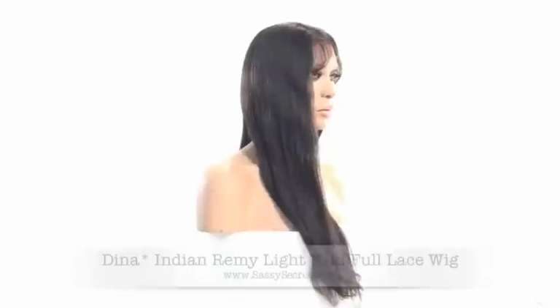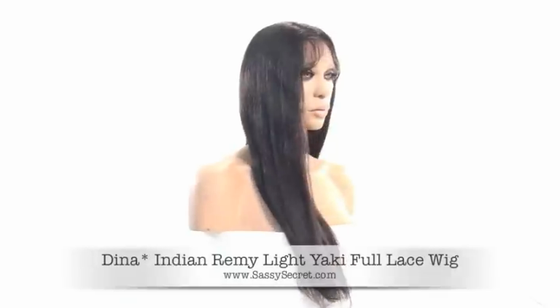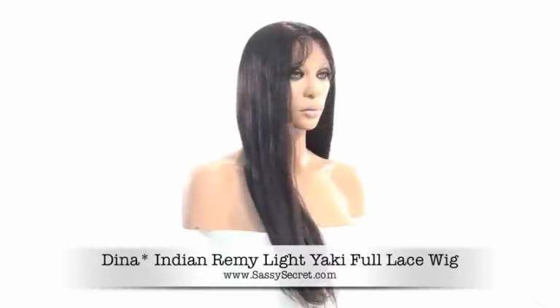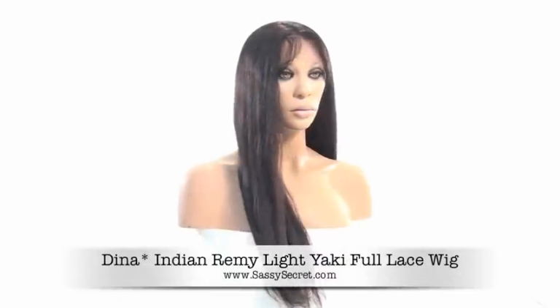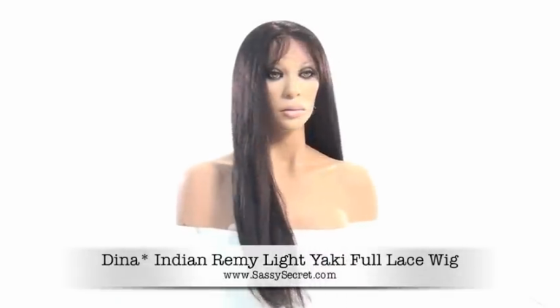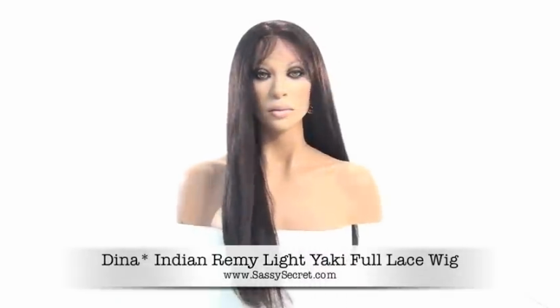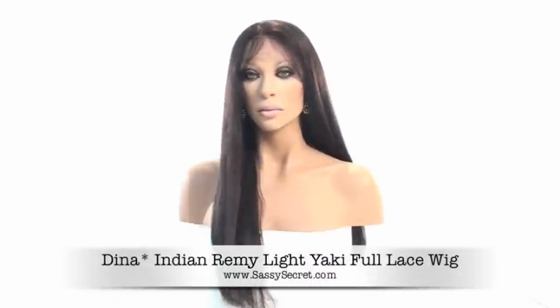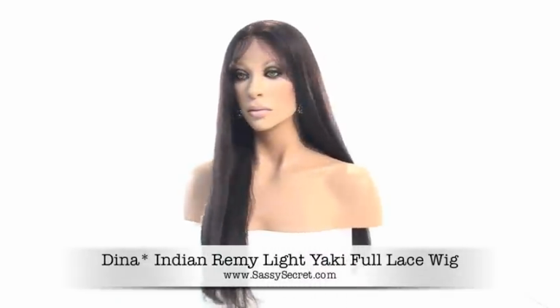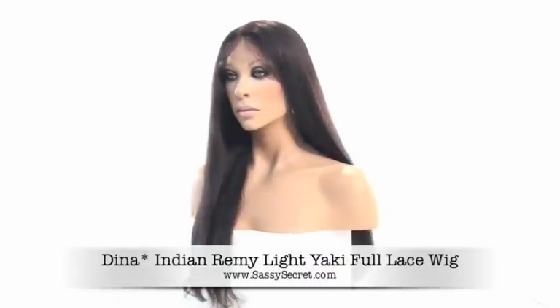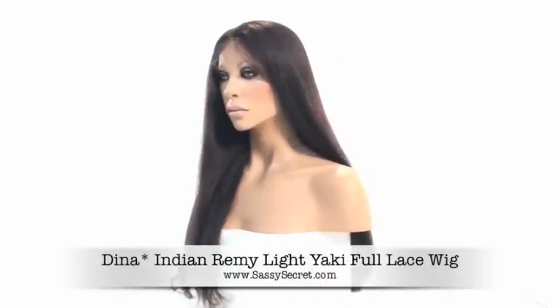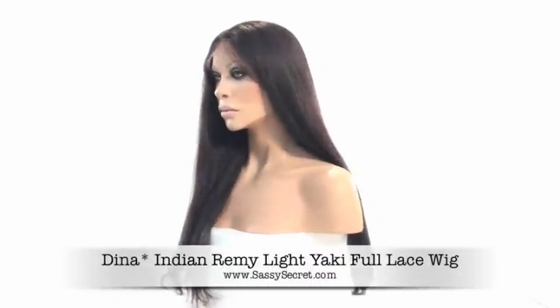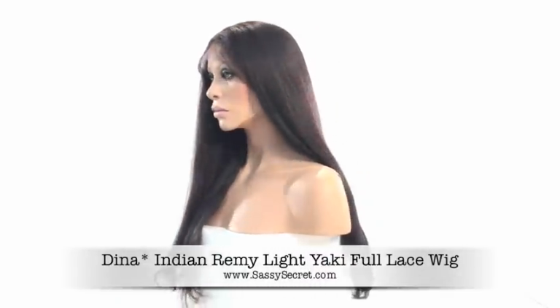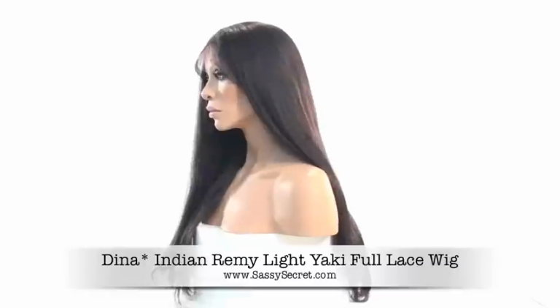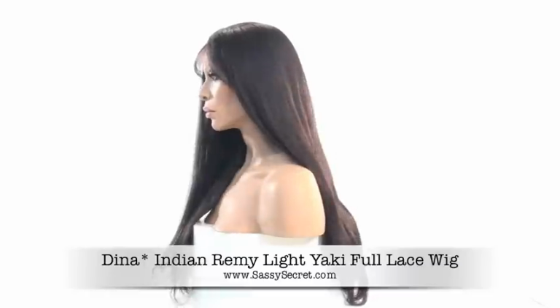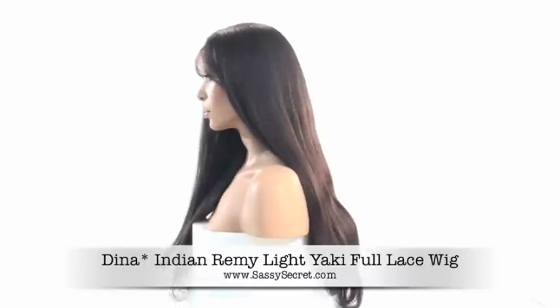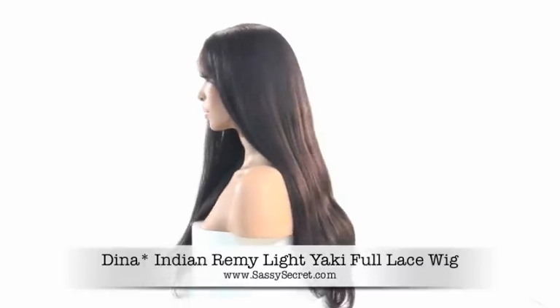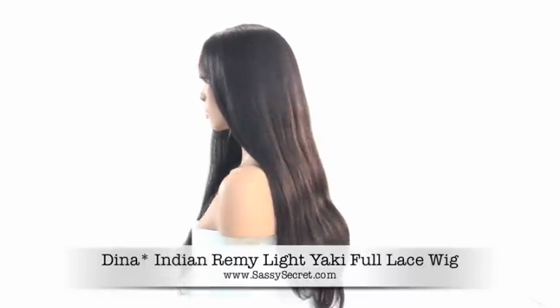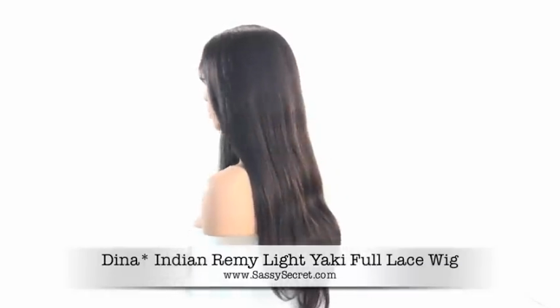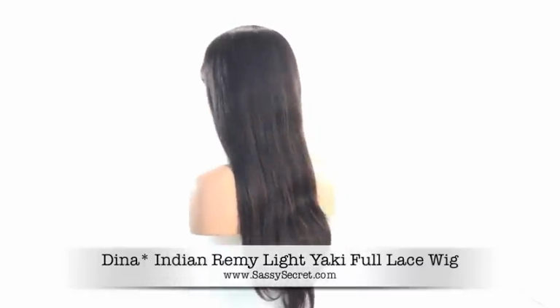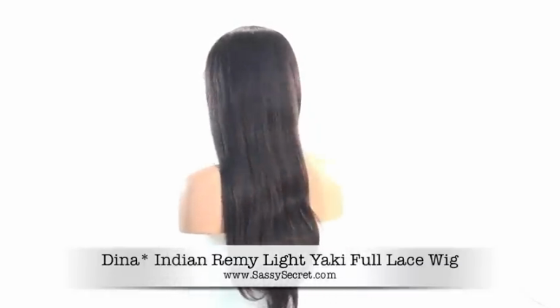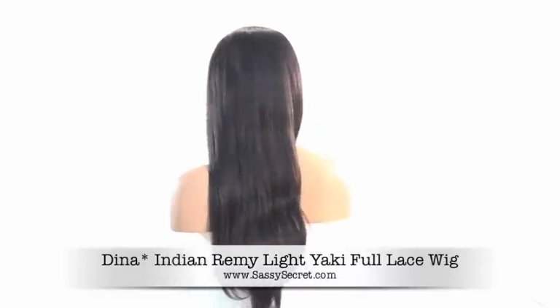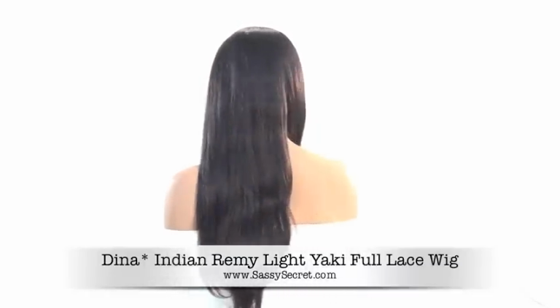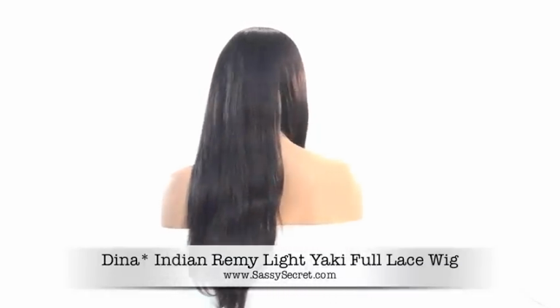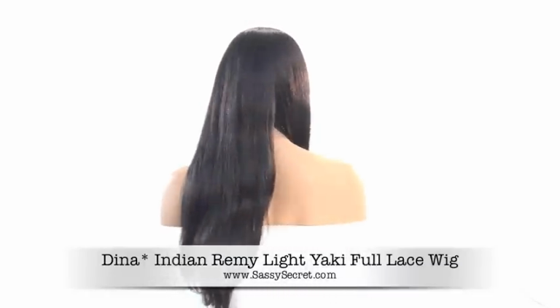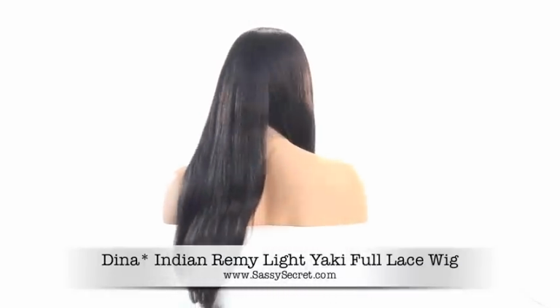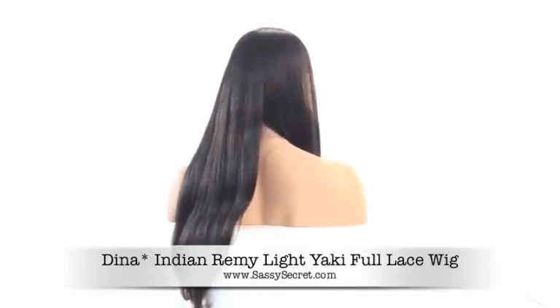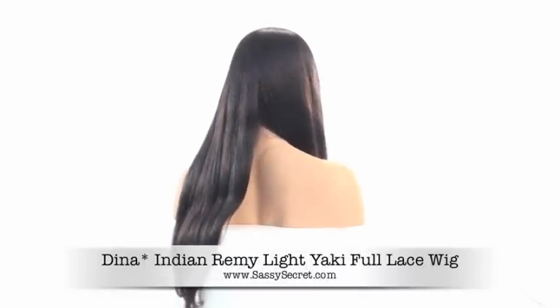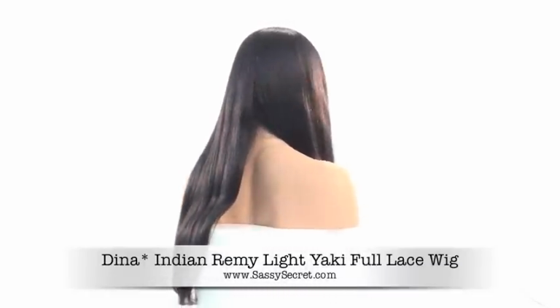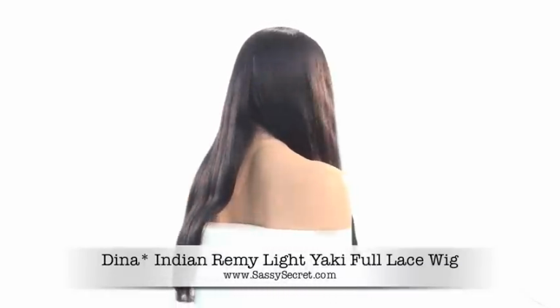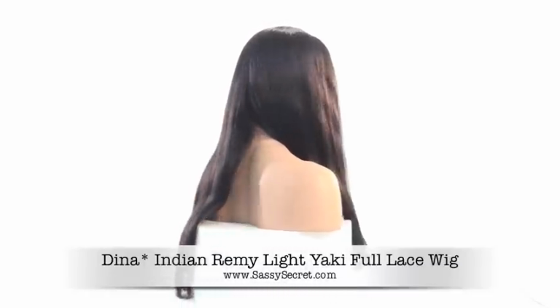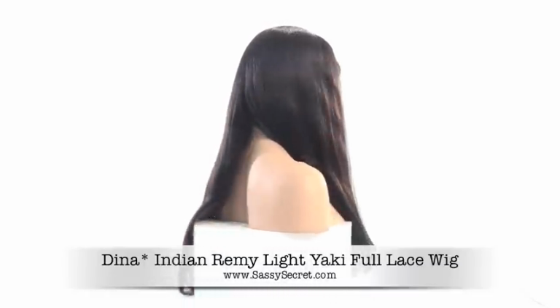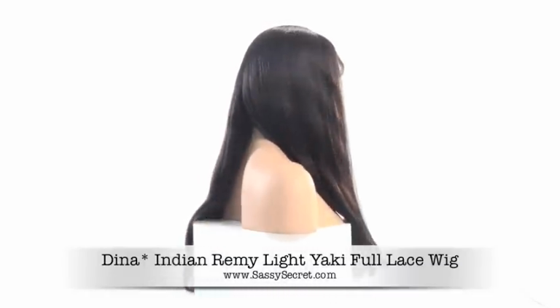Dina Color 1B is made with 100% premium Indian Remy hair. She is a gorgeous, light, yaki, straight, full lace wig.